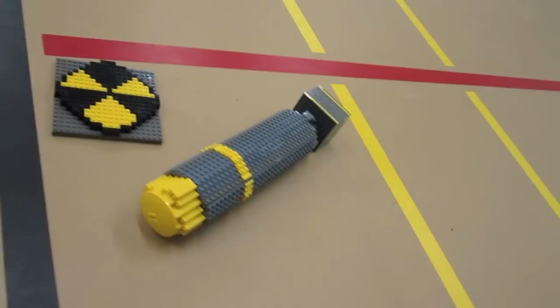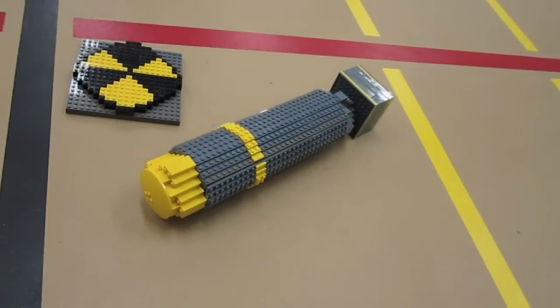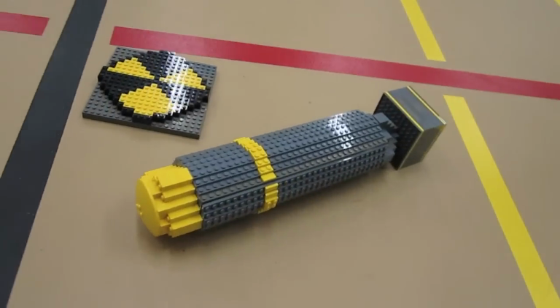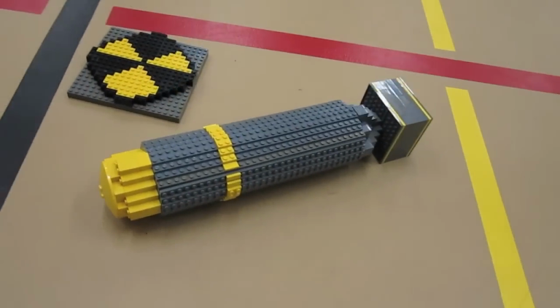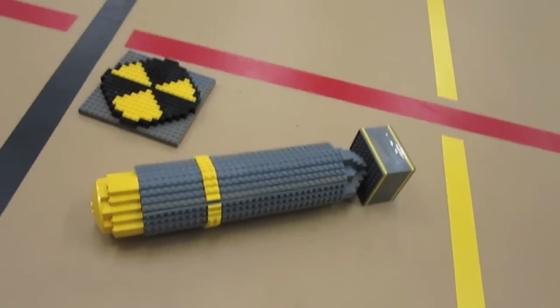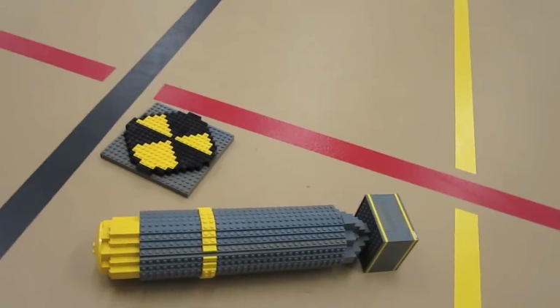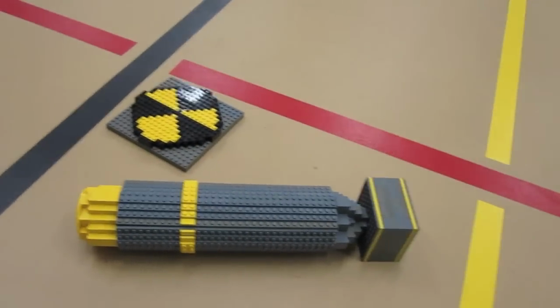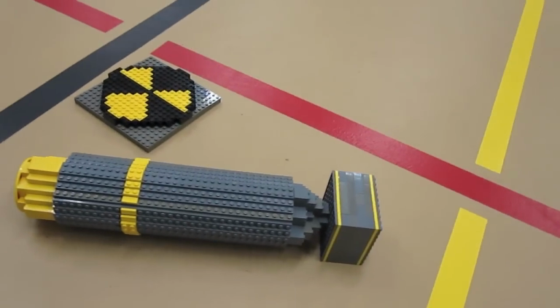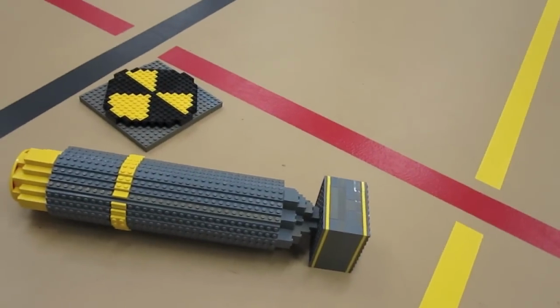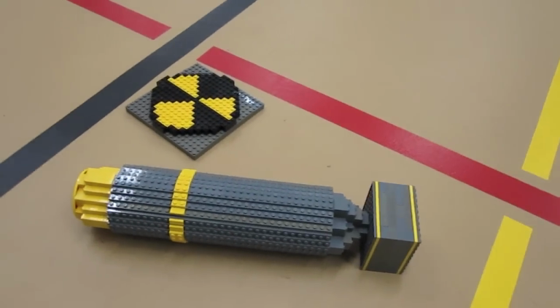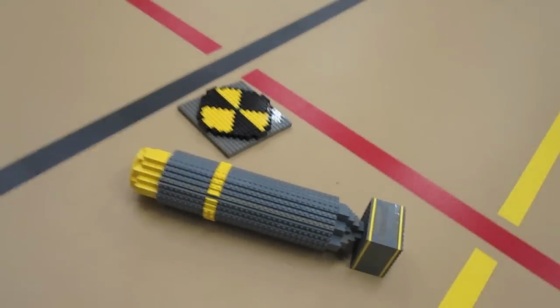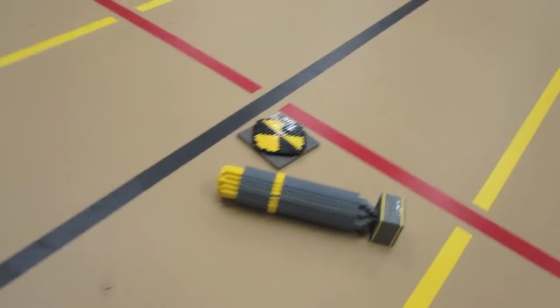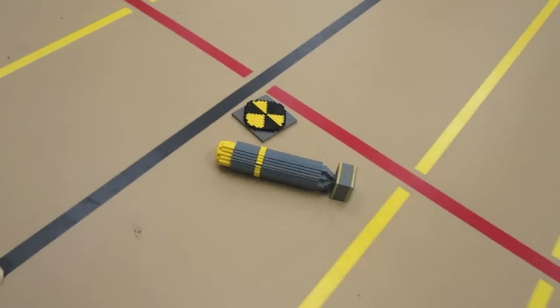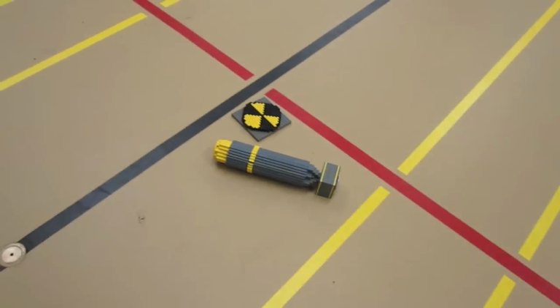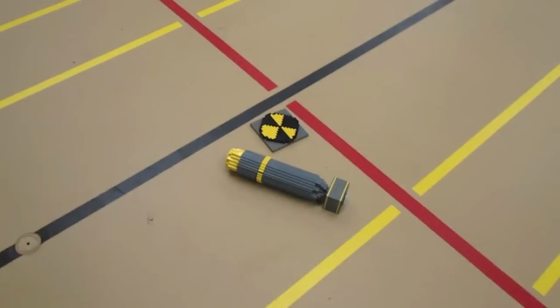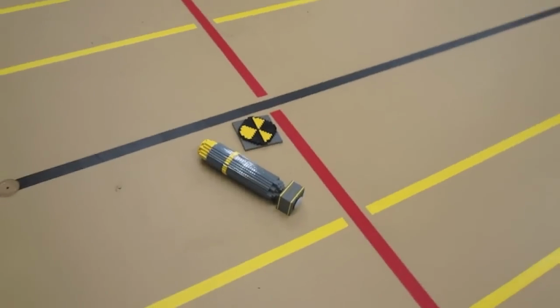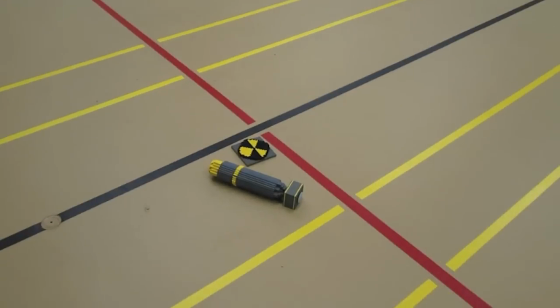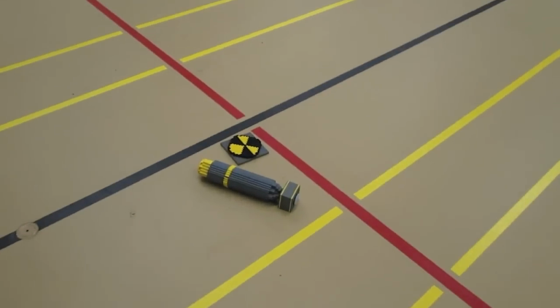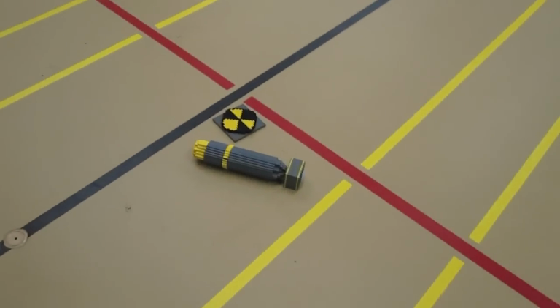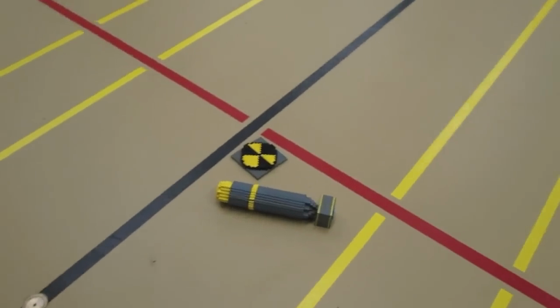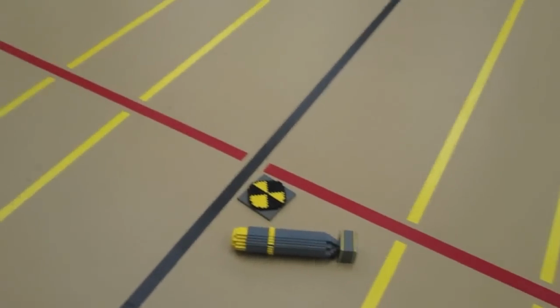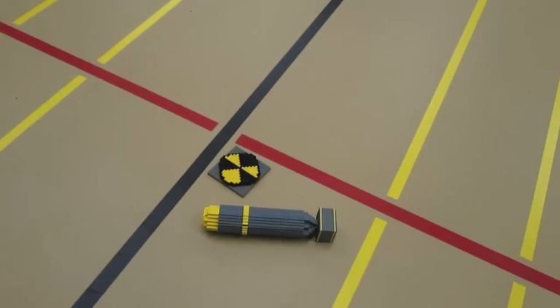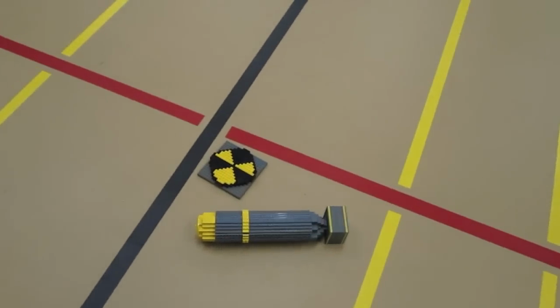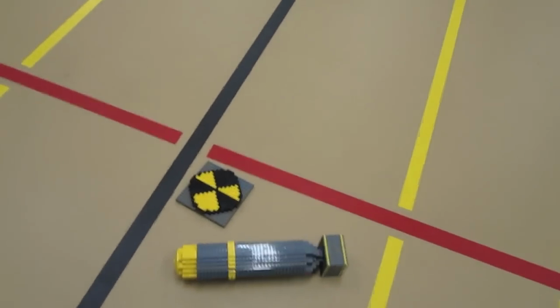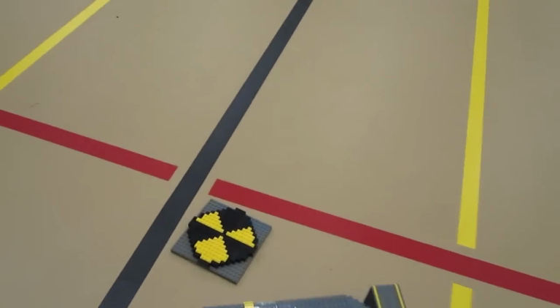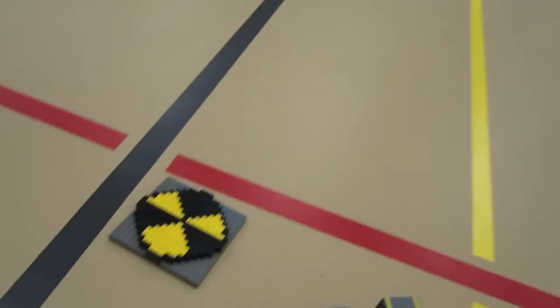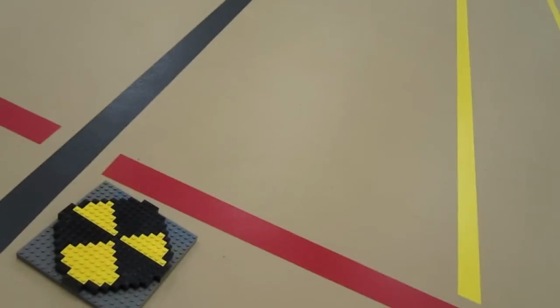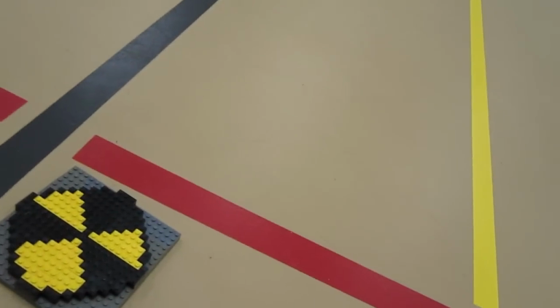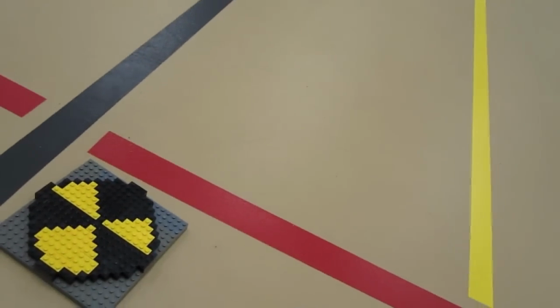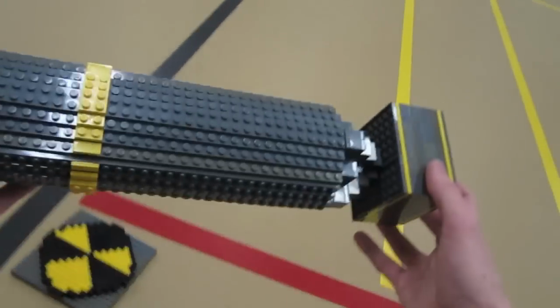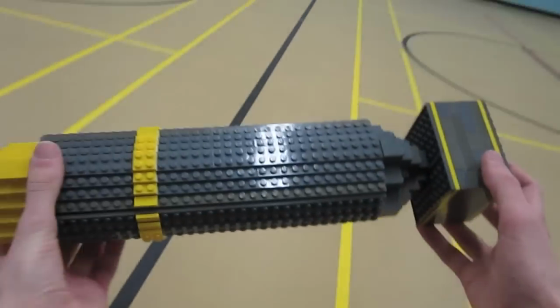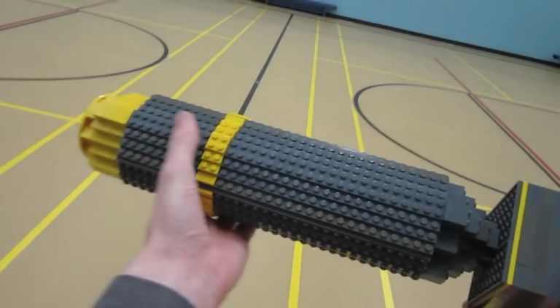So I built this out of gray, yellow, and black LEGO bricks, and it's a scaled version. The LEGO model of the shell is around a foot and a half long, and it weighs quite a bit as well.